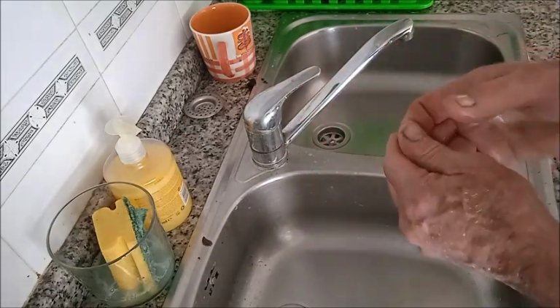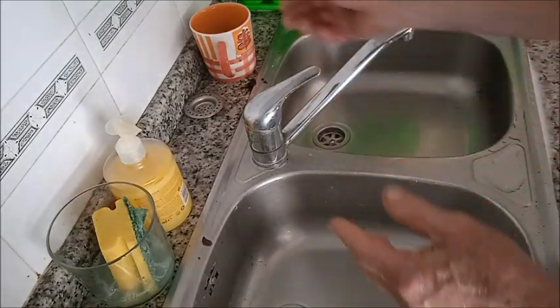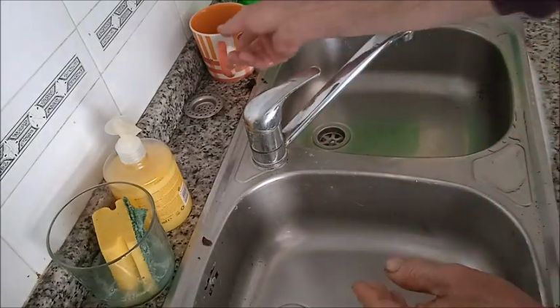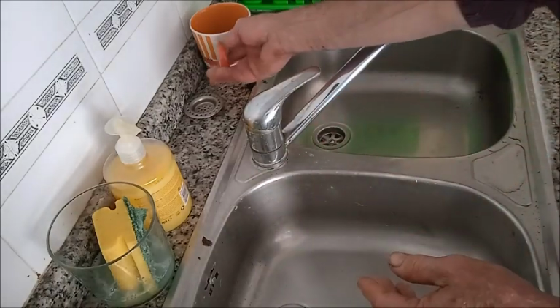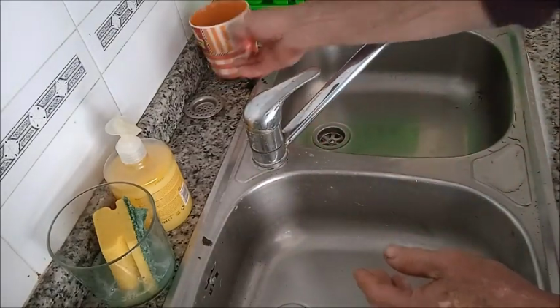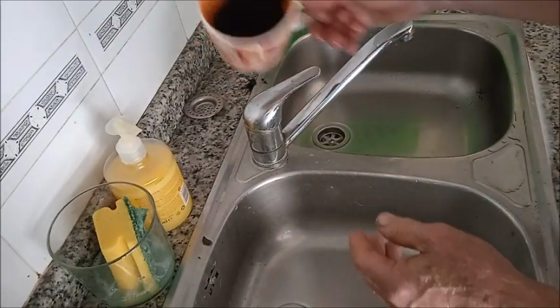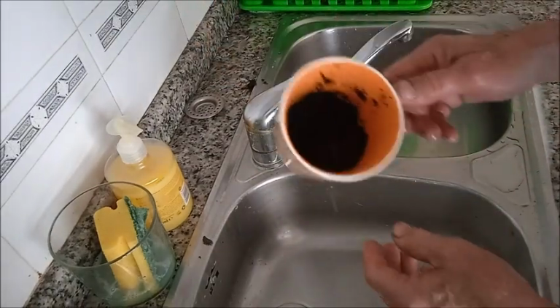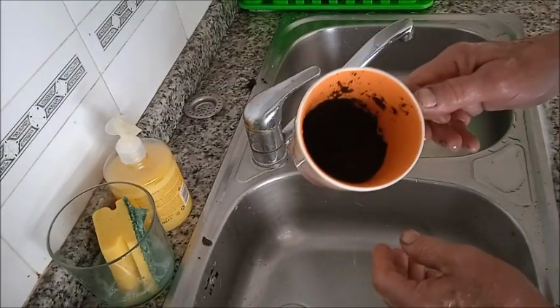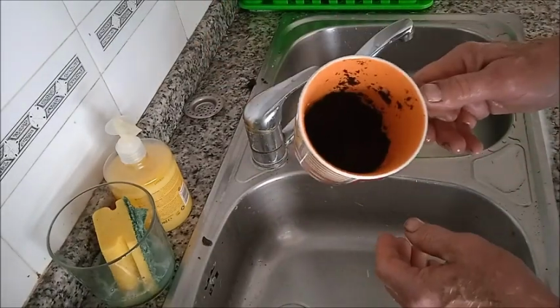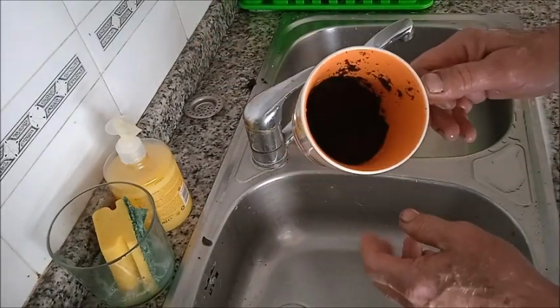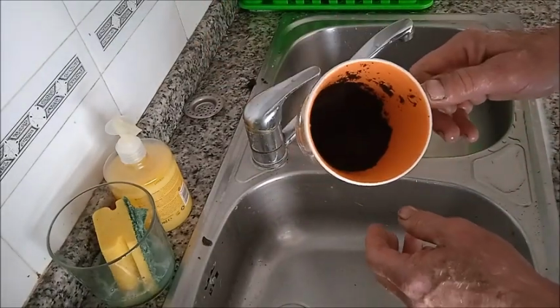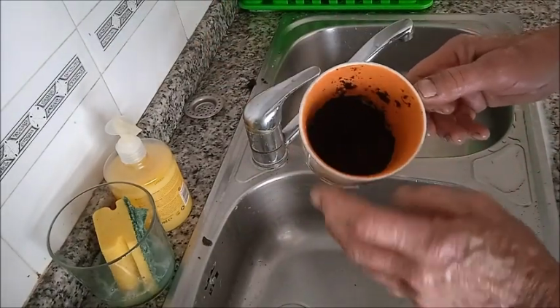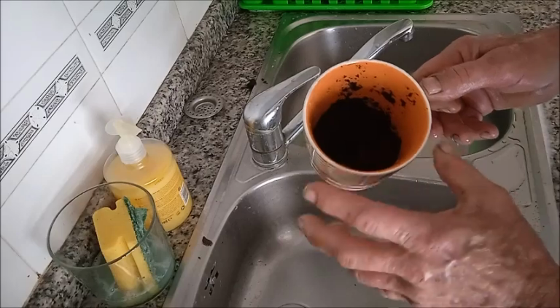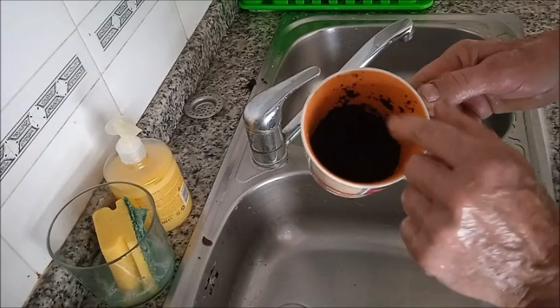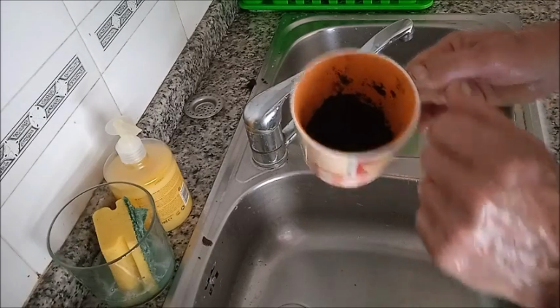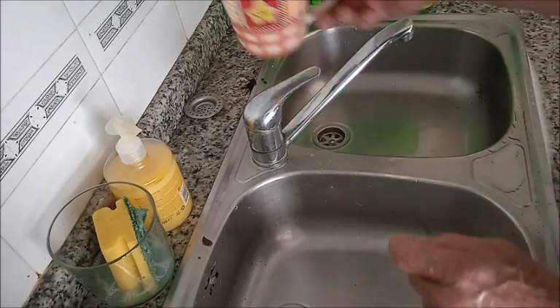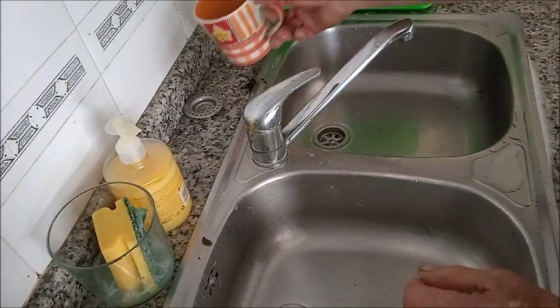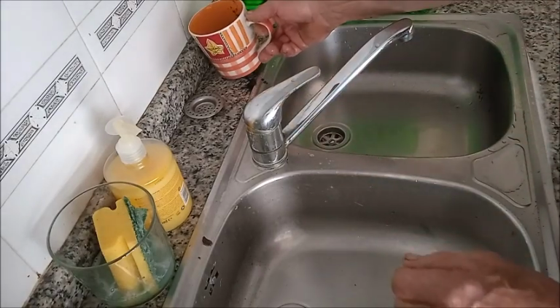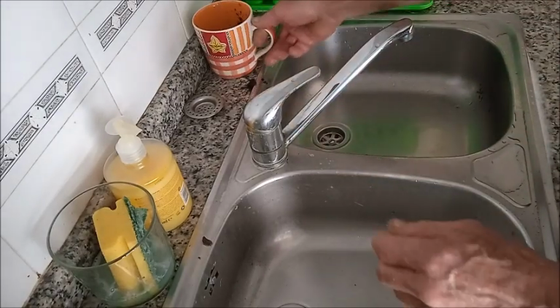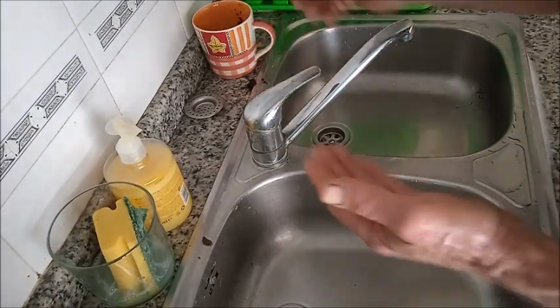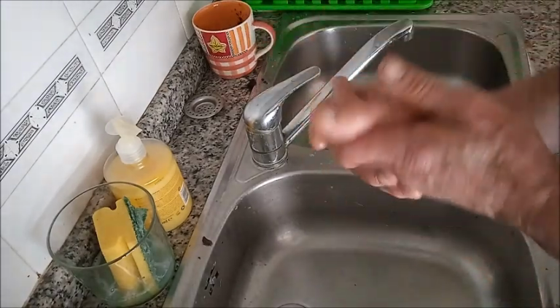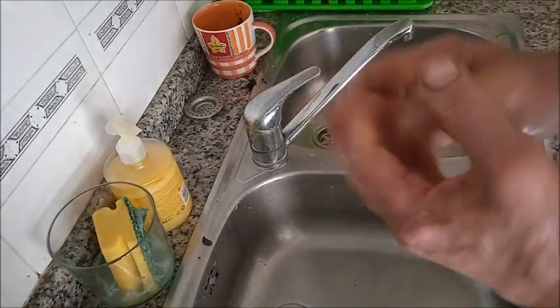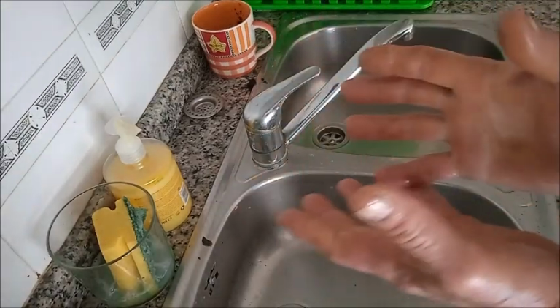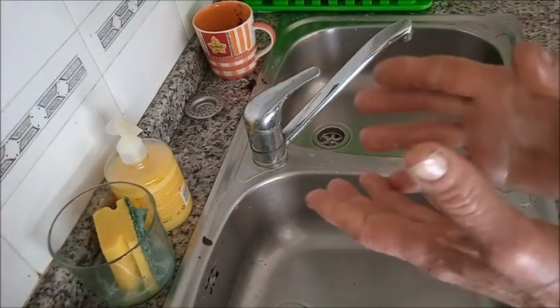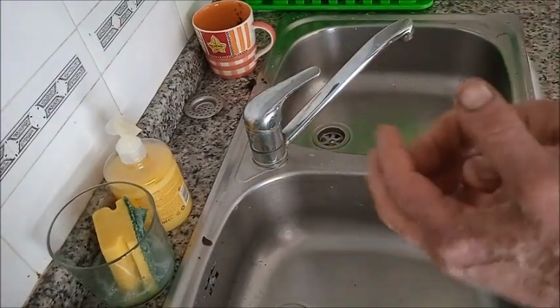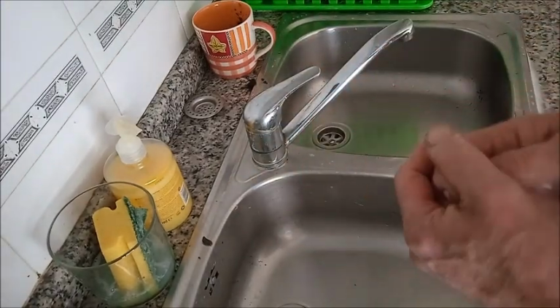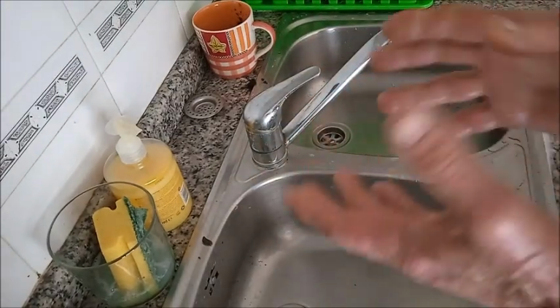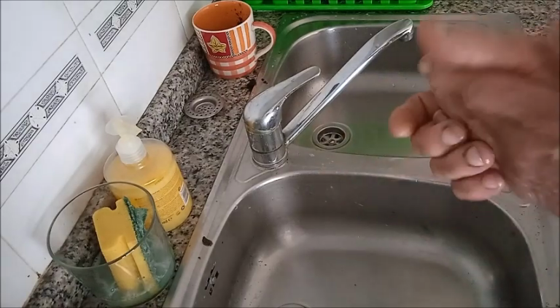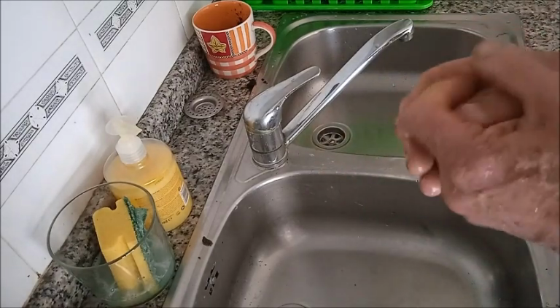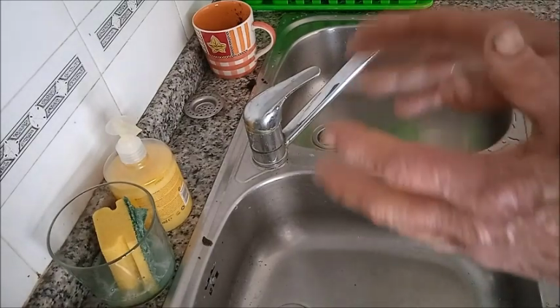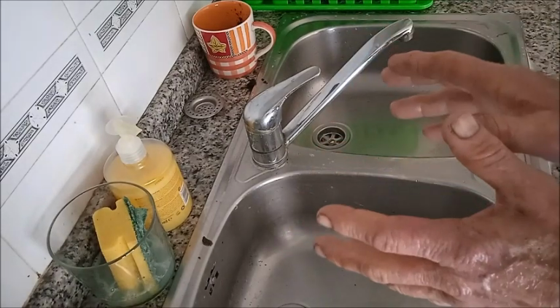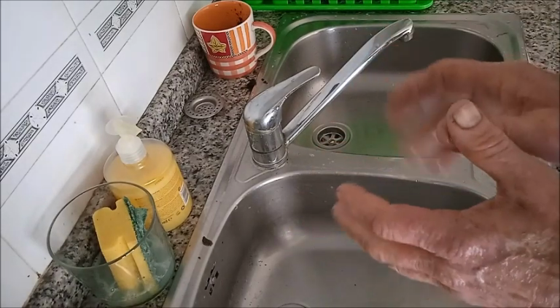La borra del café no la tire. Nosotros en el taller hacemos café y lo que hacemos es guardarlo en un bote. Y esto sirve para muchas cosas. Simplemente es cuestión de imaginación.